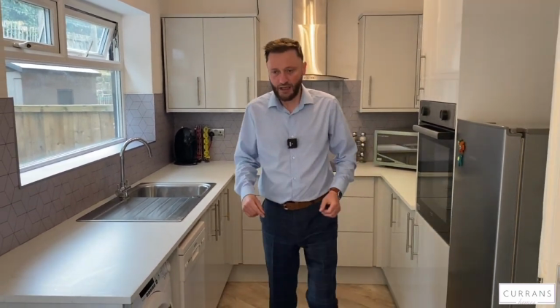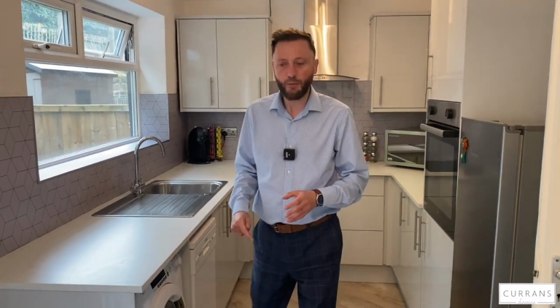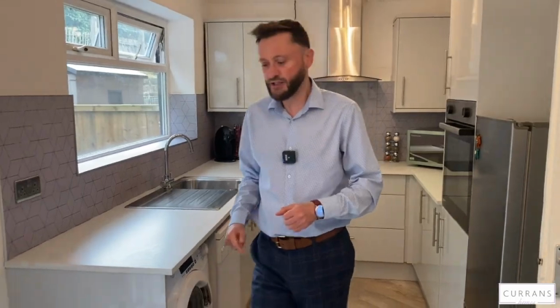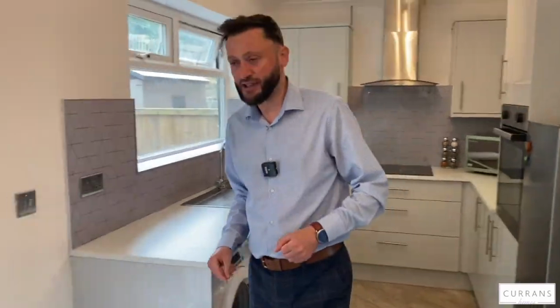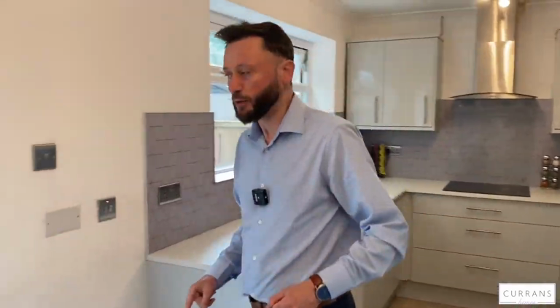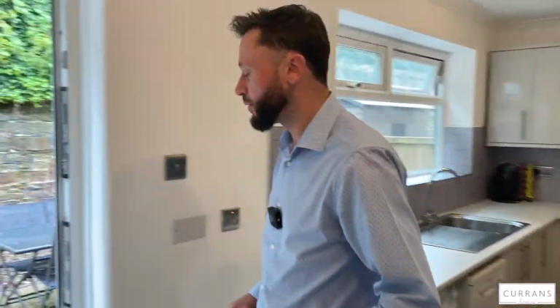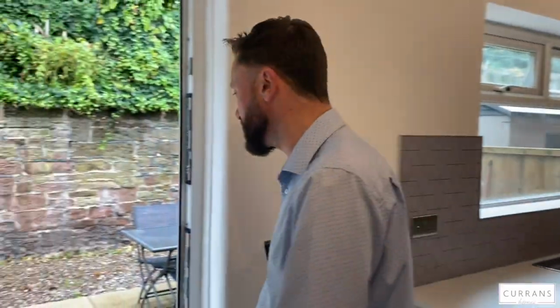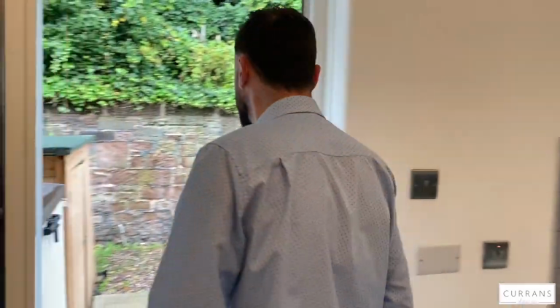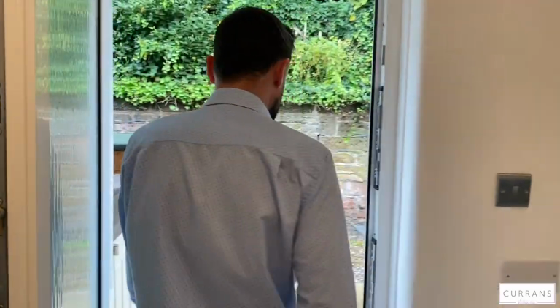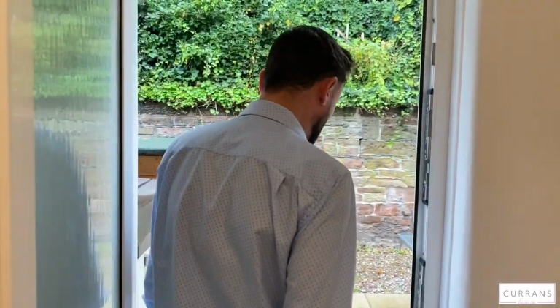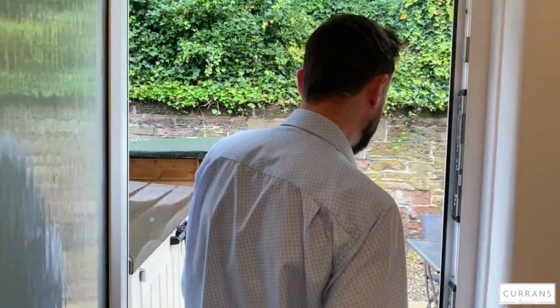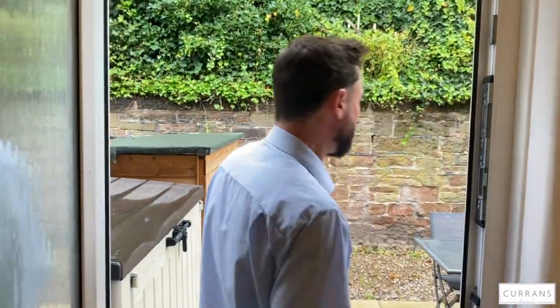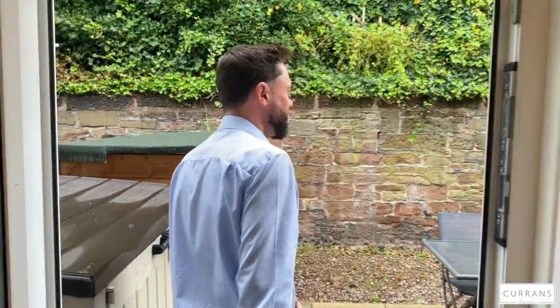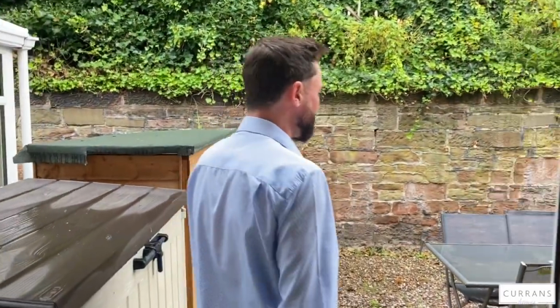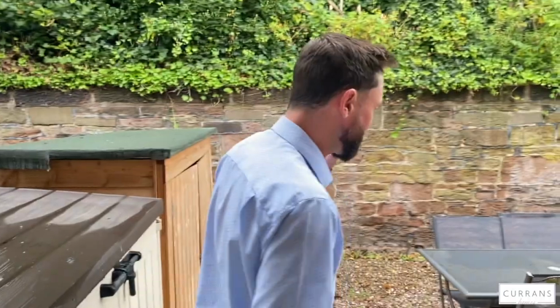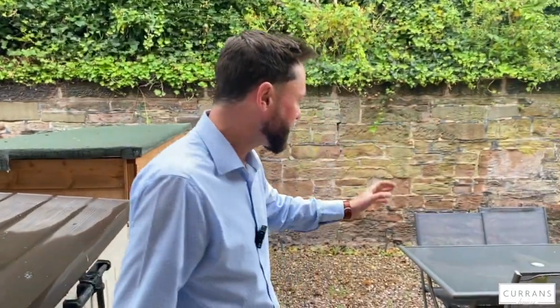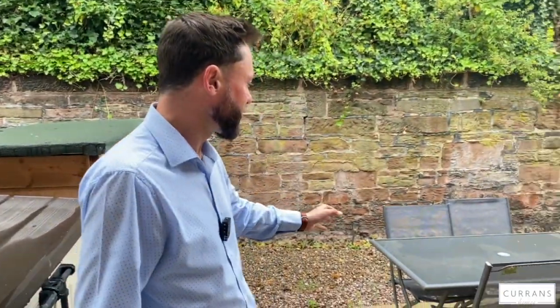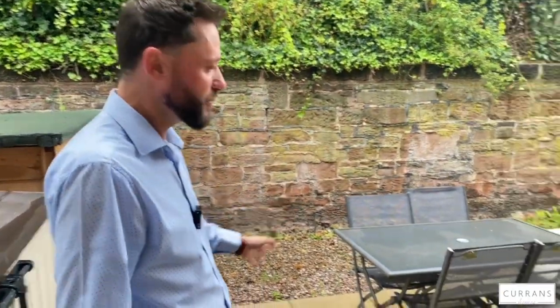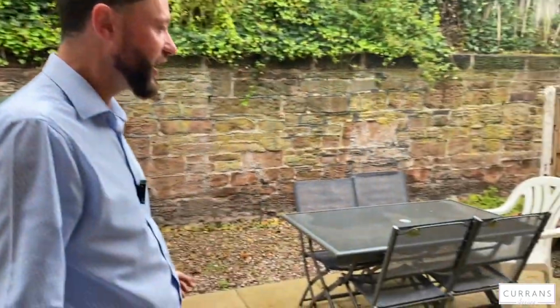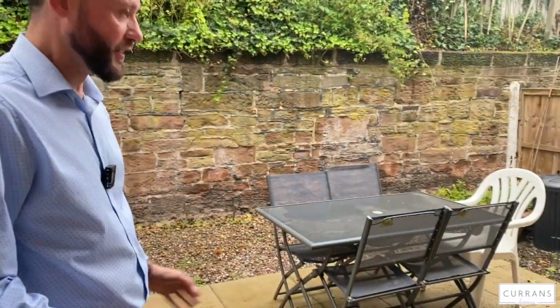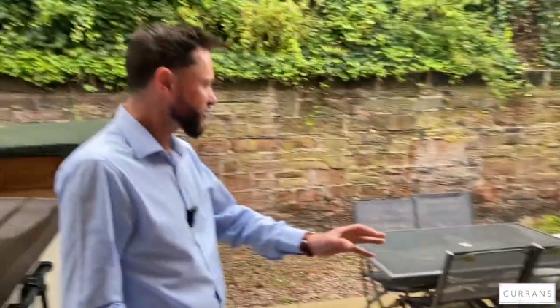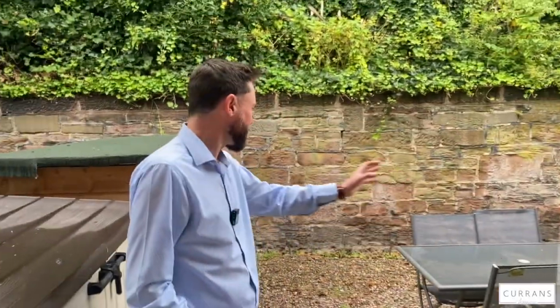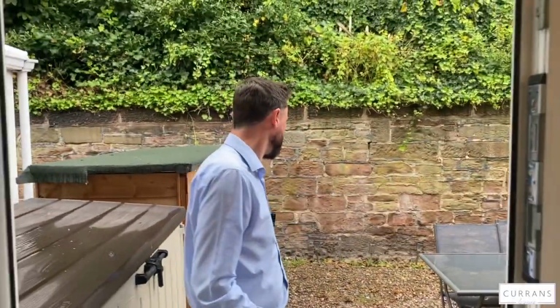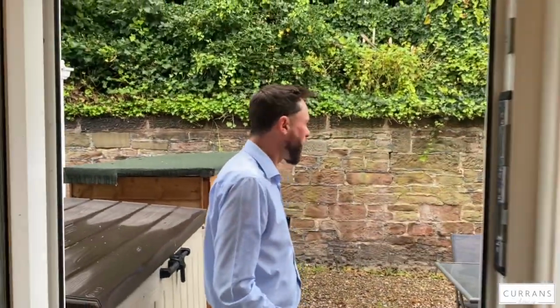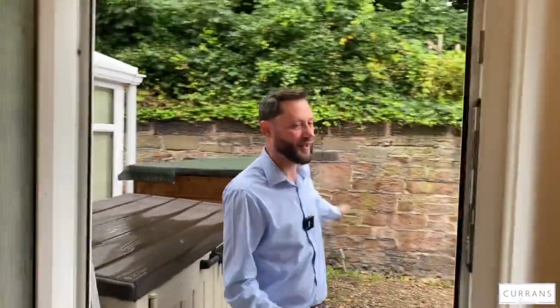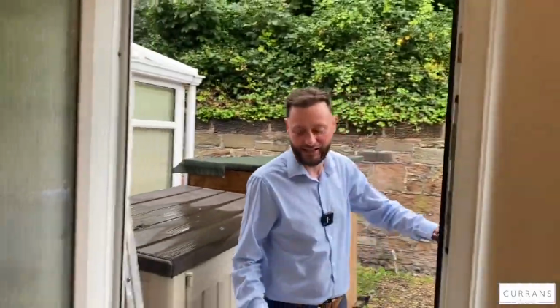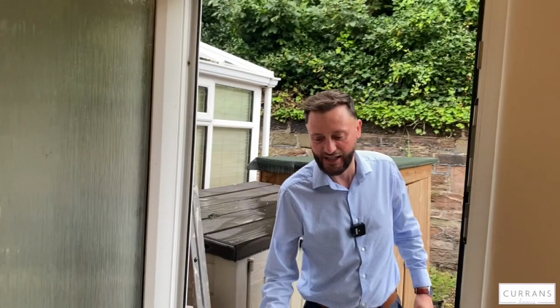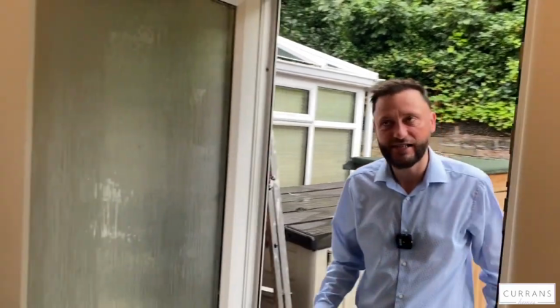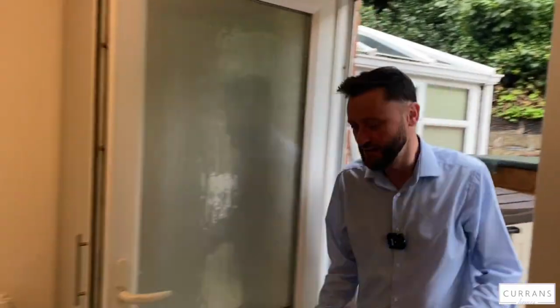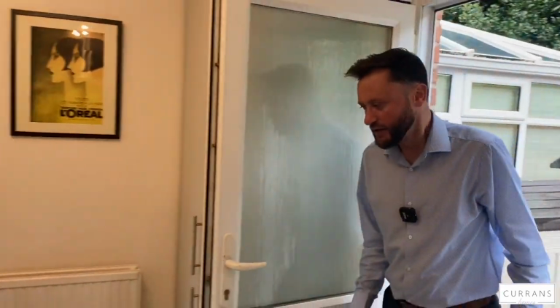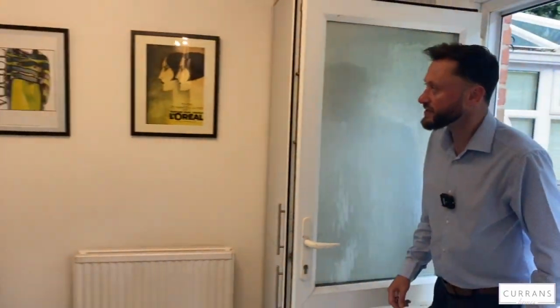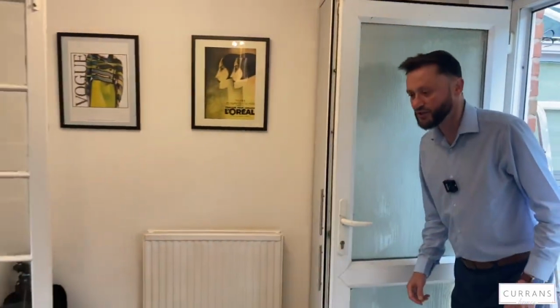There's a new uPVC double glazed door which takes you through to the rear courtyard — nice and easy to maintain, ideal for table and chairs. There's an outside tap, space for a barbecue, and access to take your bins out. So that's the downstairs.